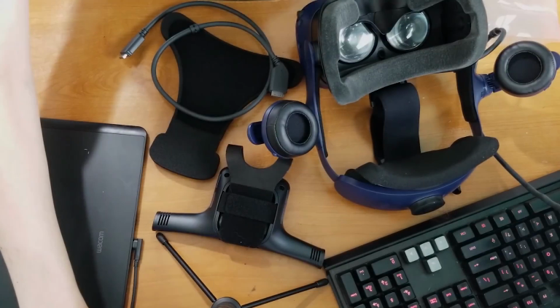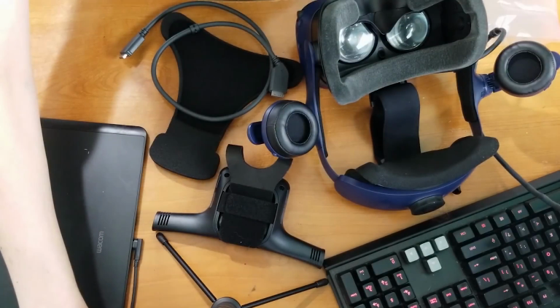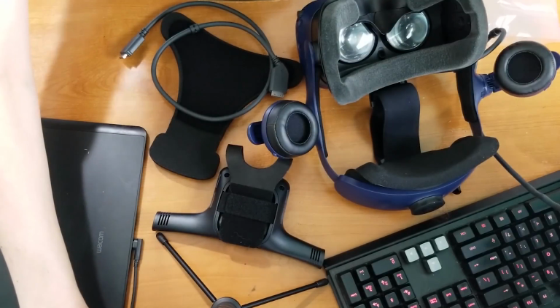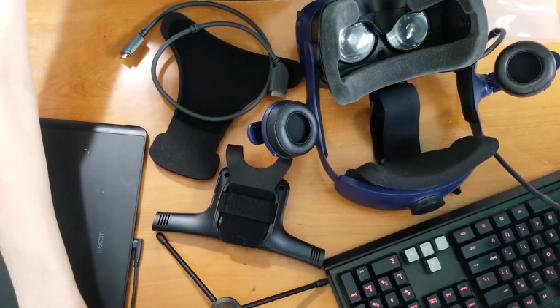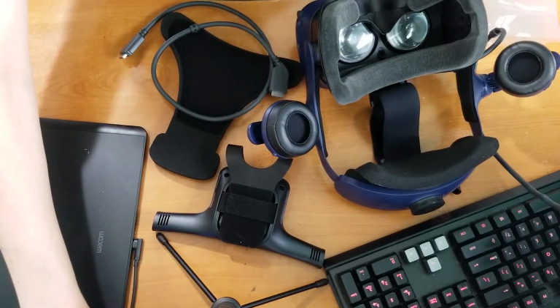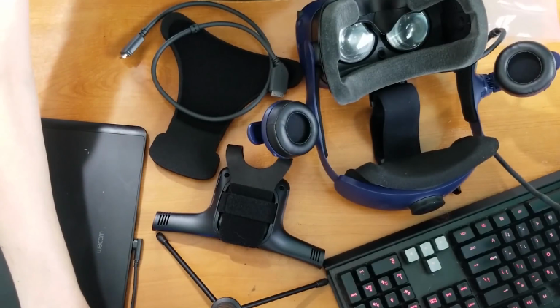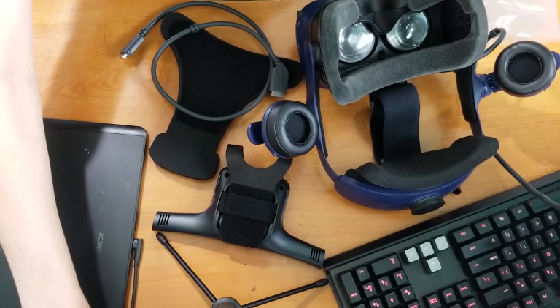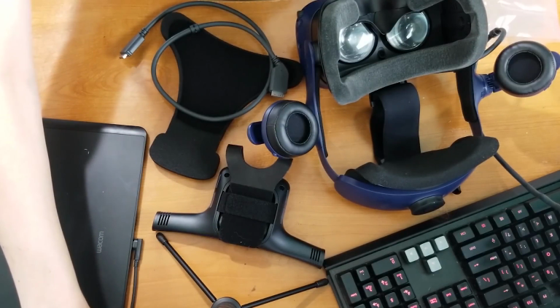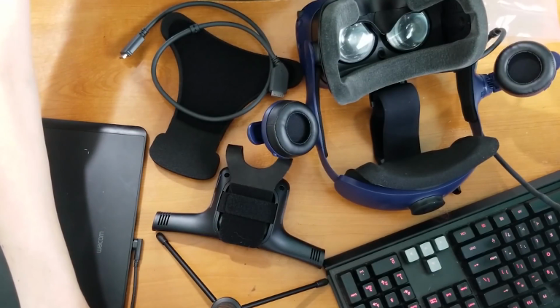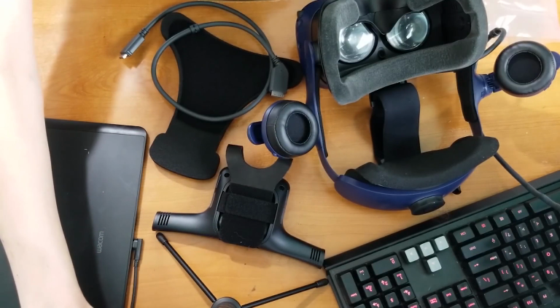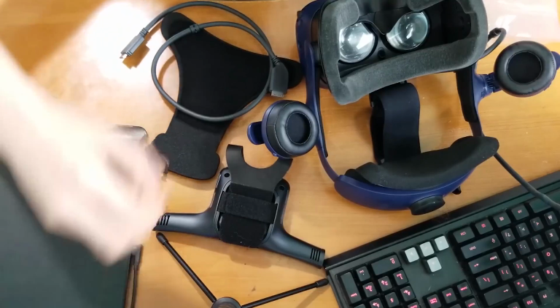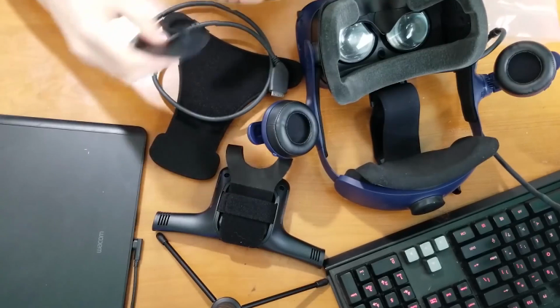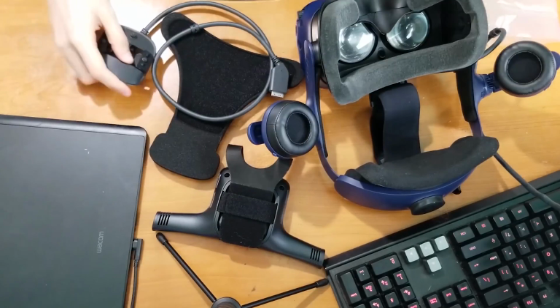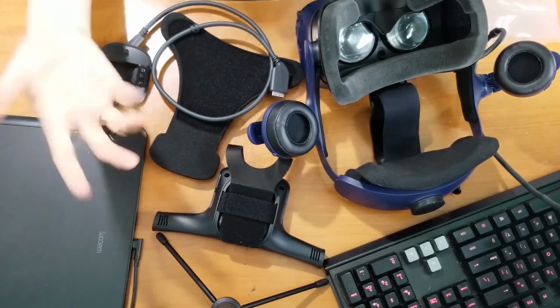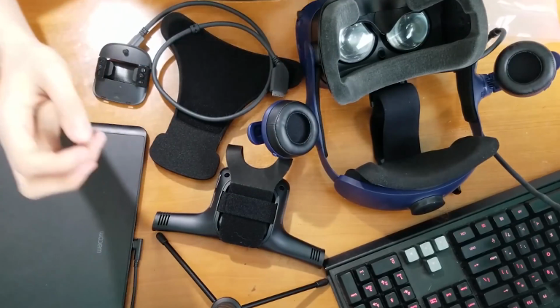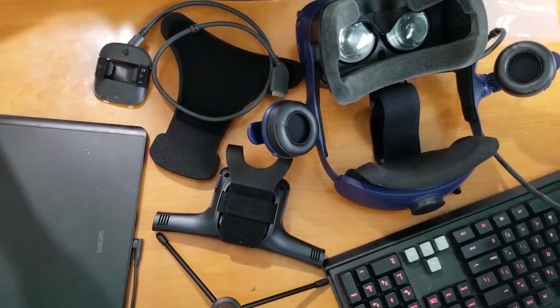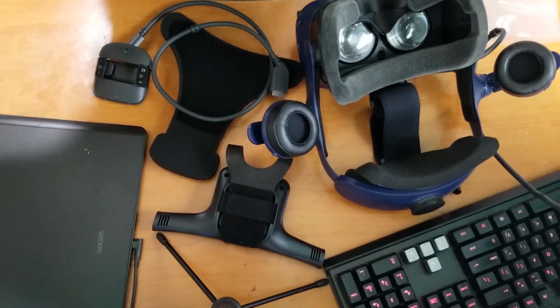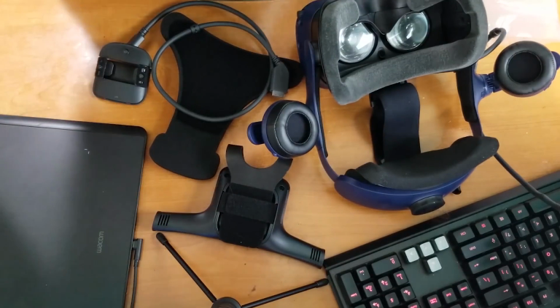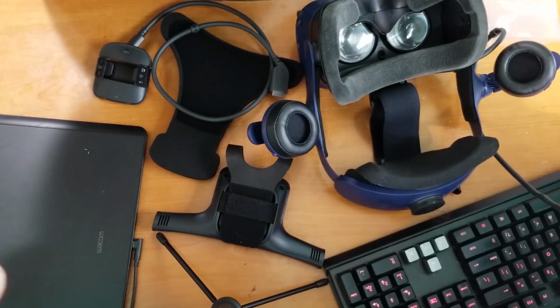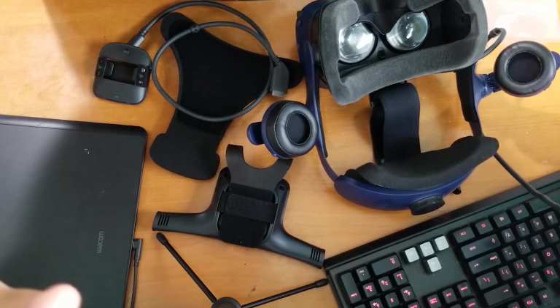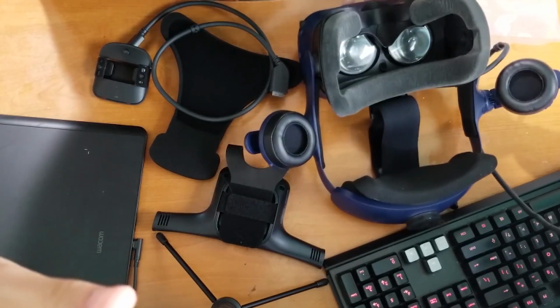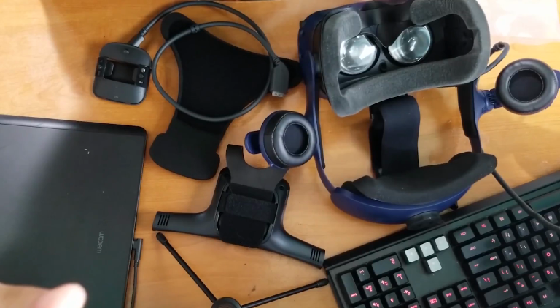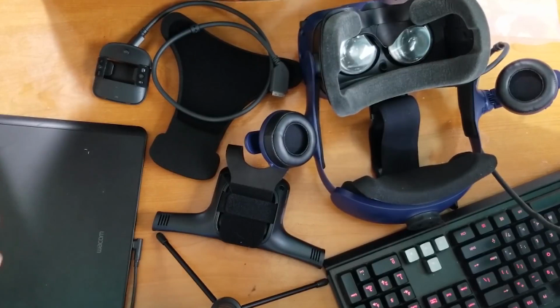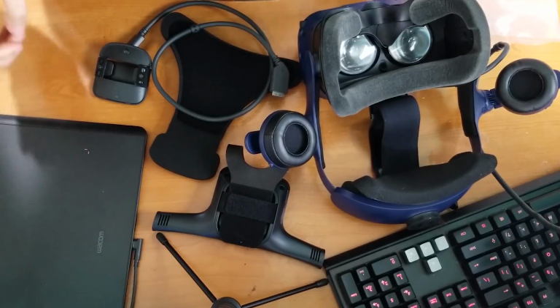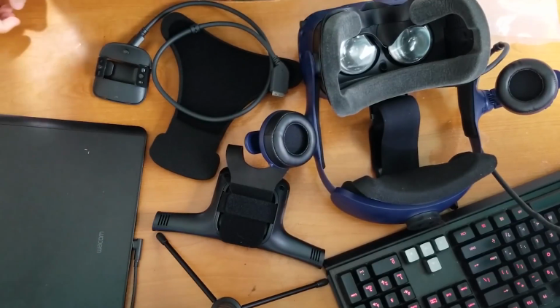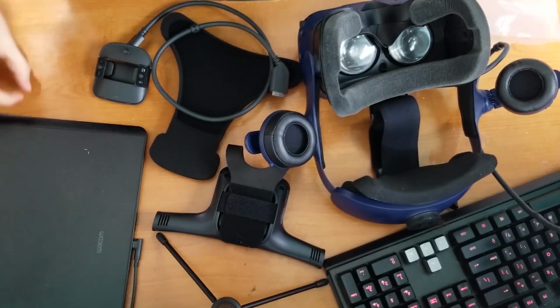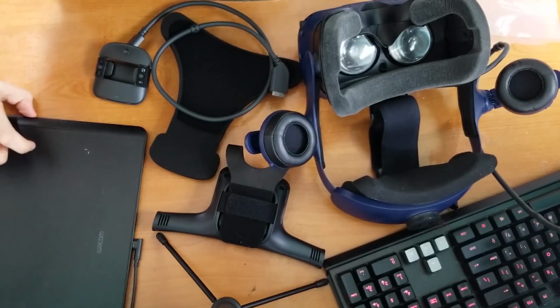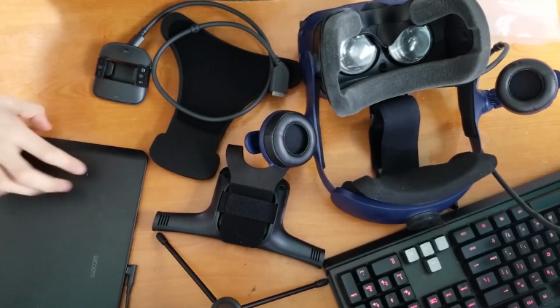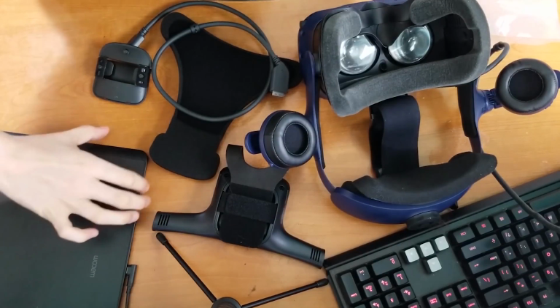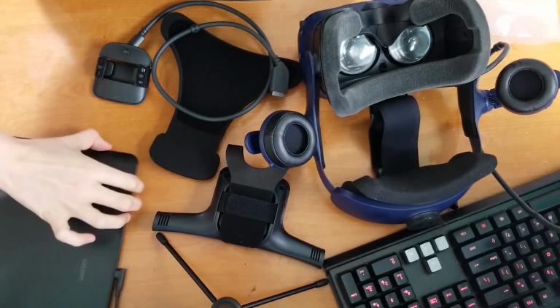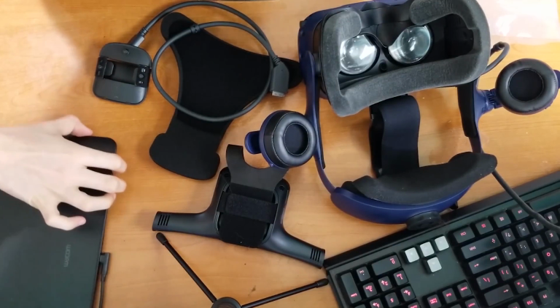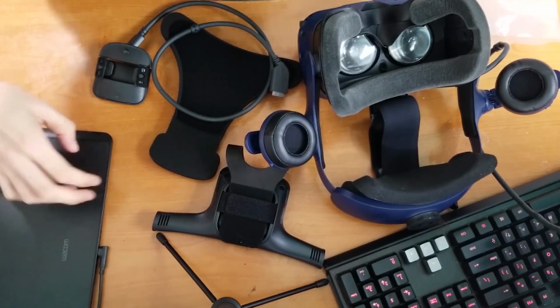I'm going to show you today how to put together your HTC Vive Pro wireless adapter. The instructions I found weren't very clear, but I'm hopefully going to show you how to put it together and have some fun.